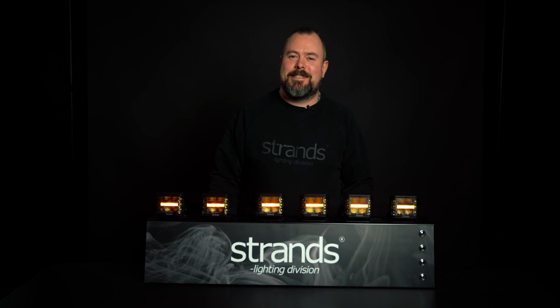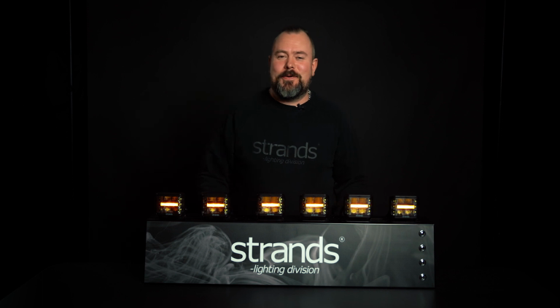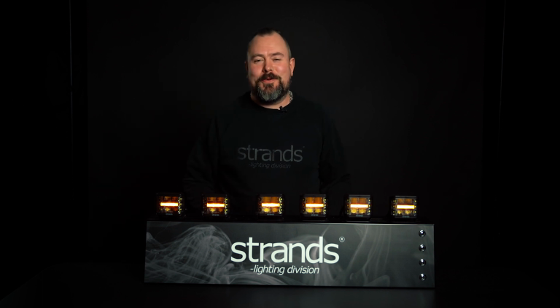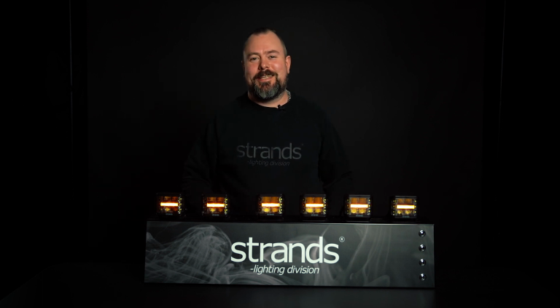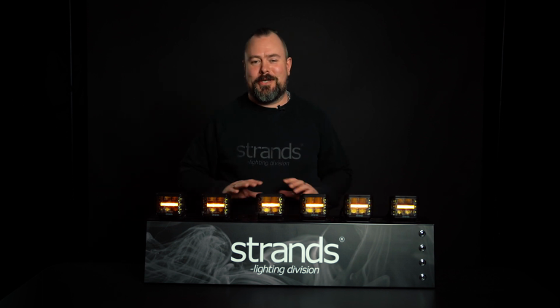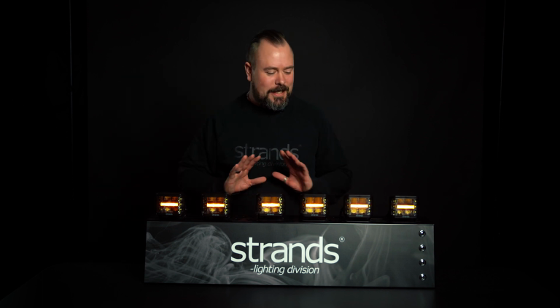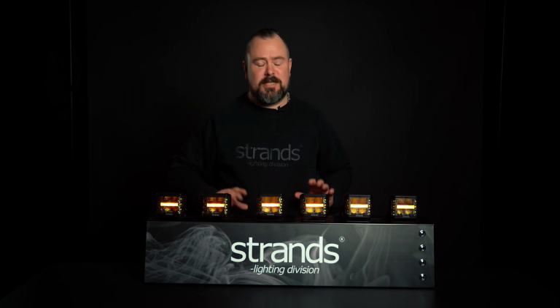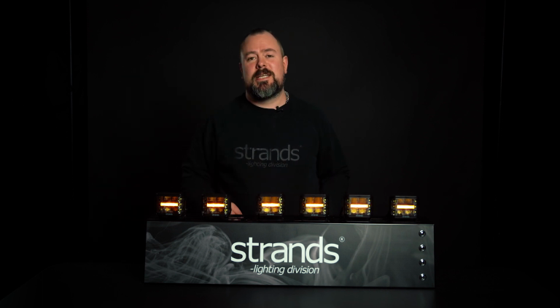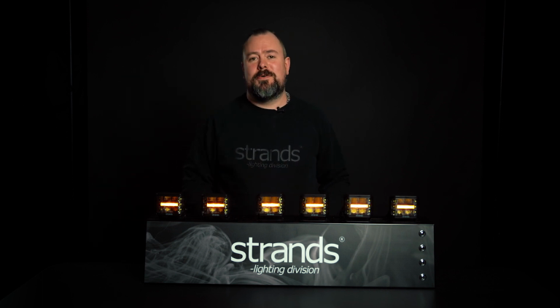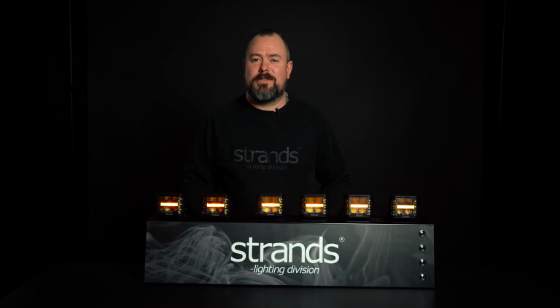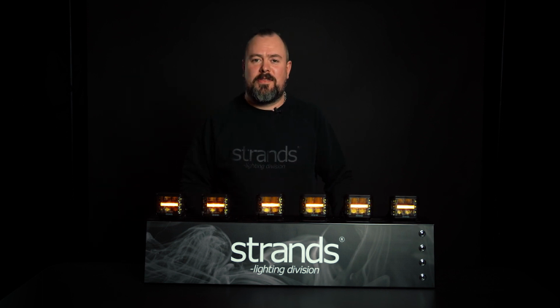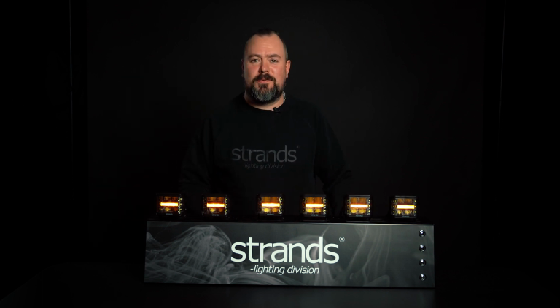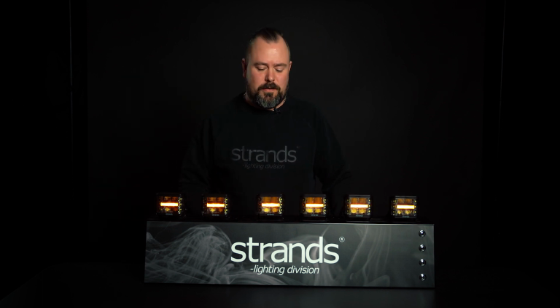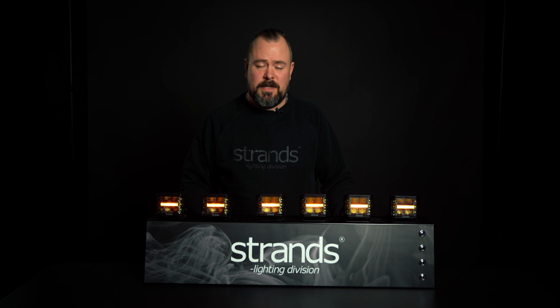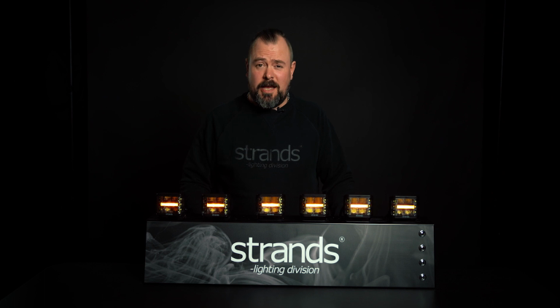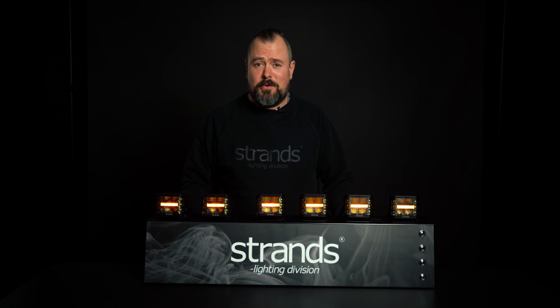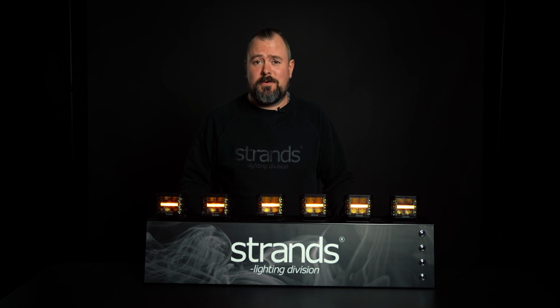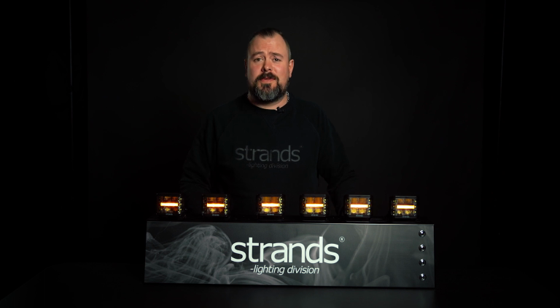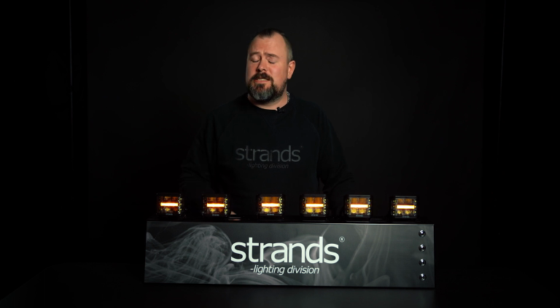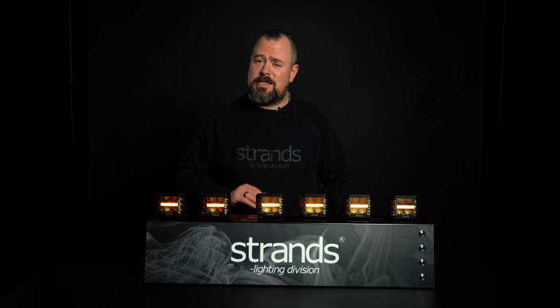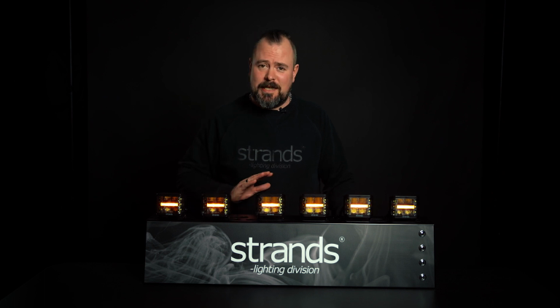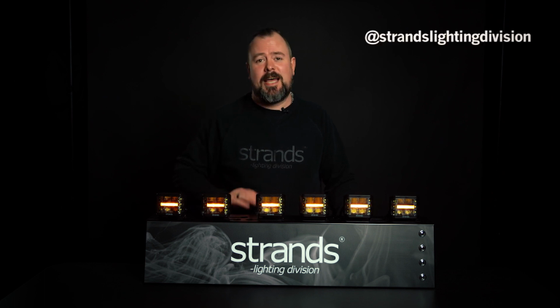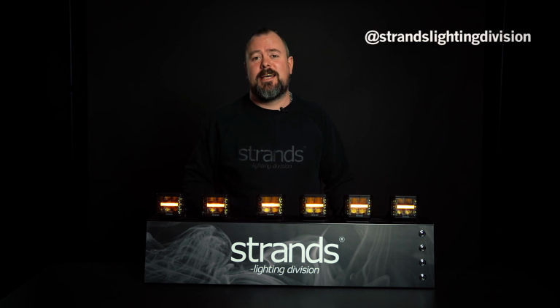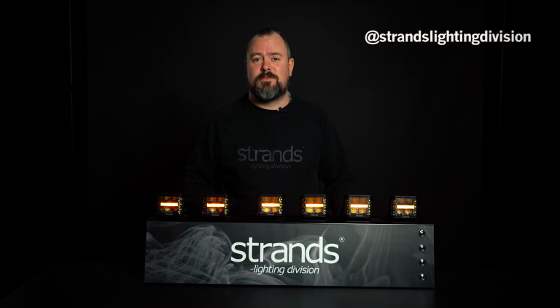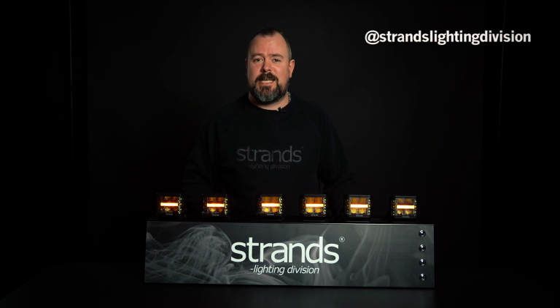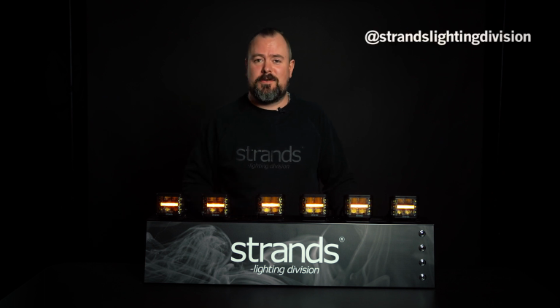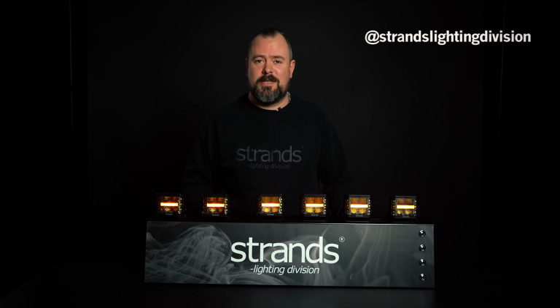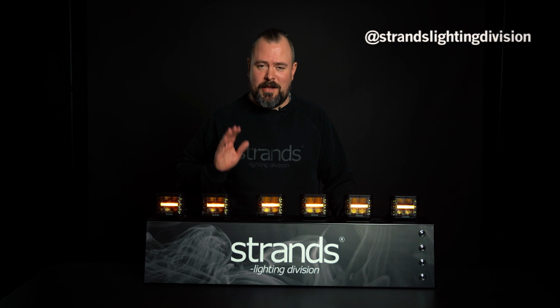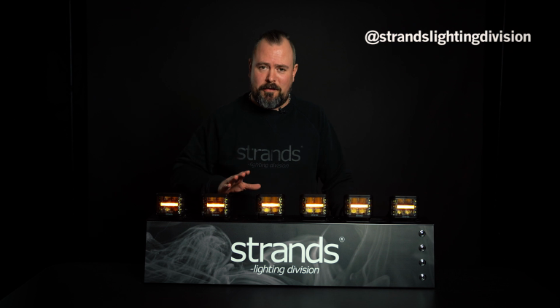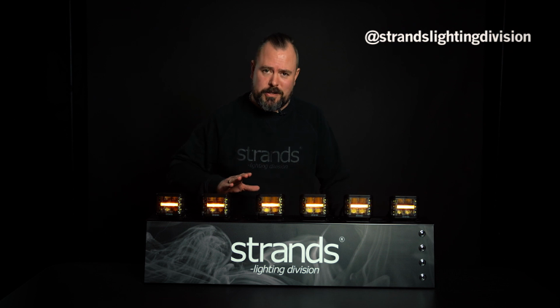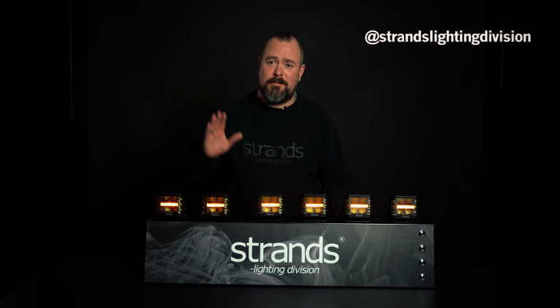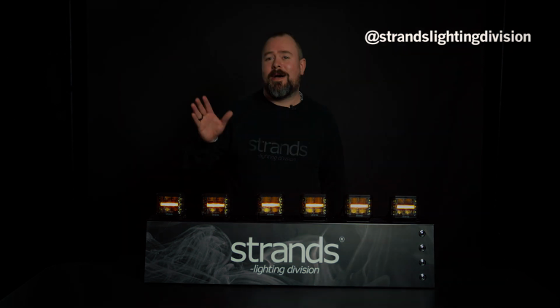Hope you like this product just as much as I do, because I think it's really cool. If you do any cool mountings, just hashtag us — we will check it out. Thank you for watching. Bye!